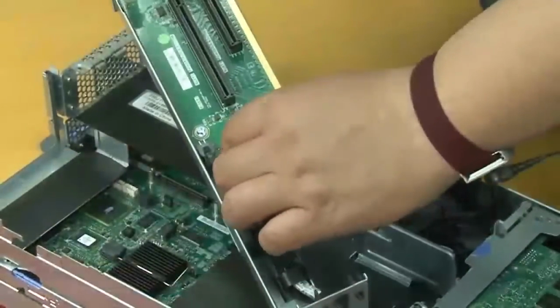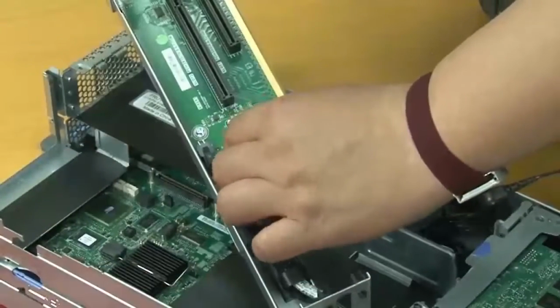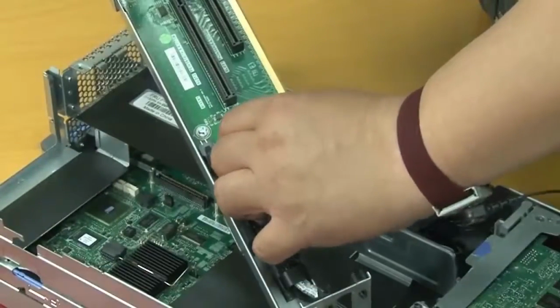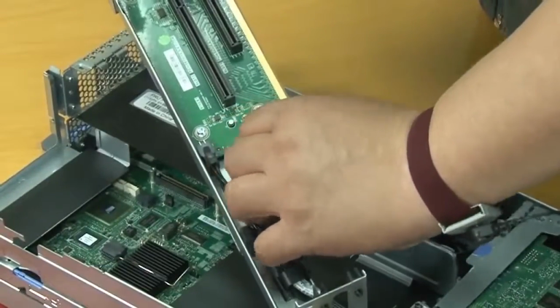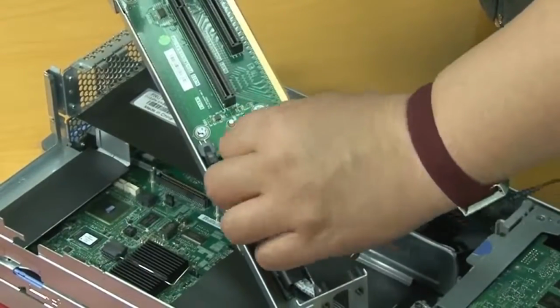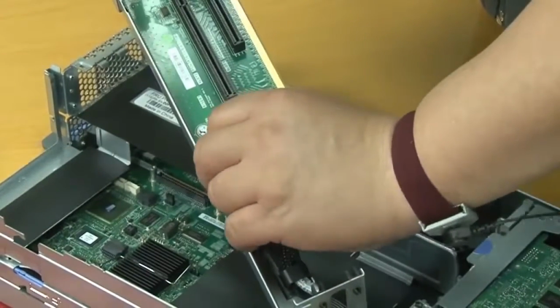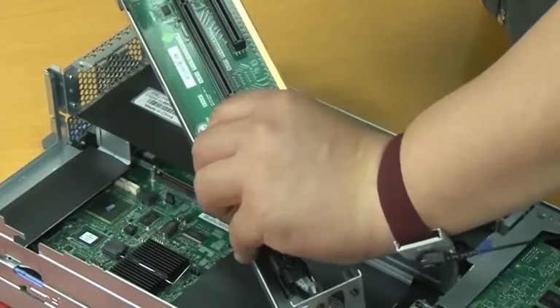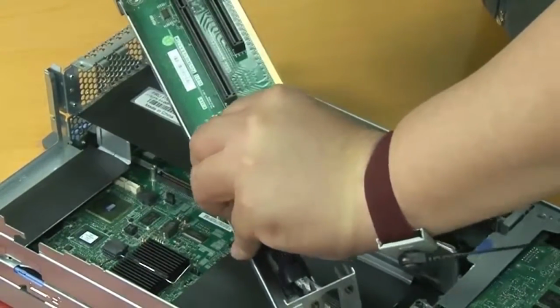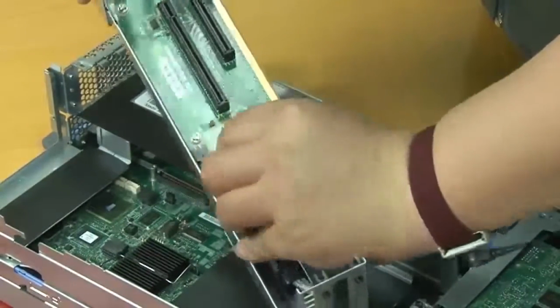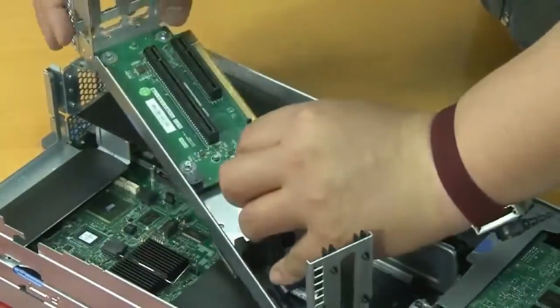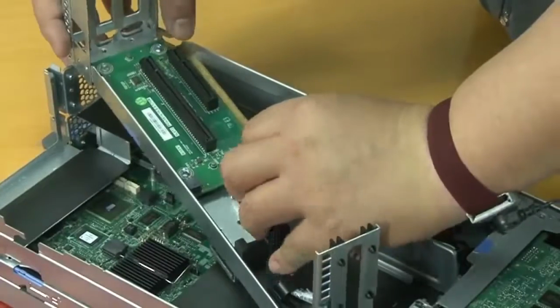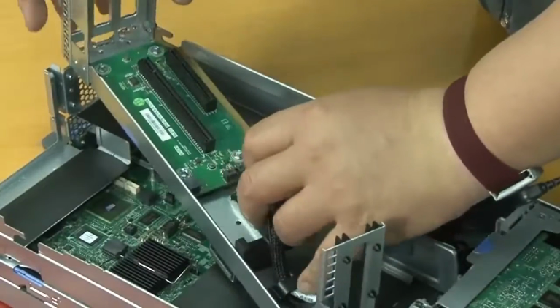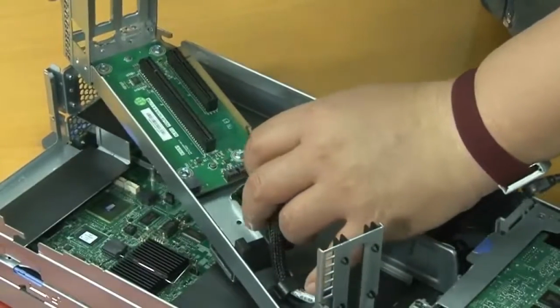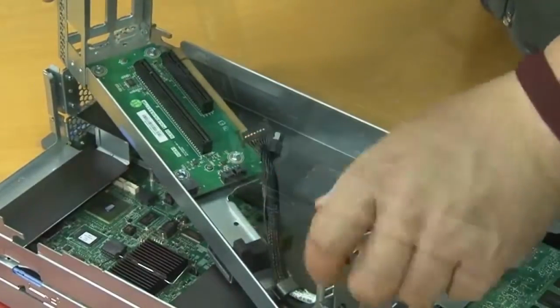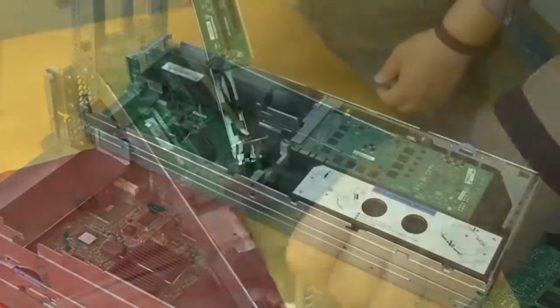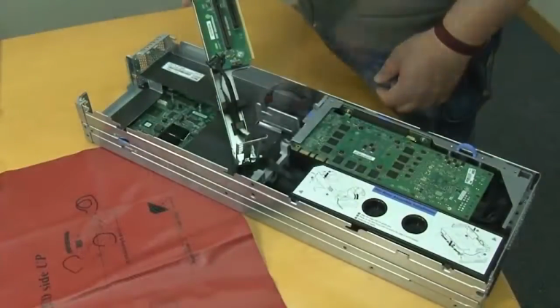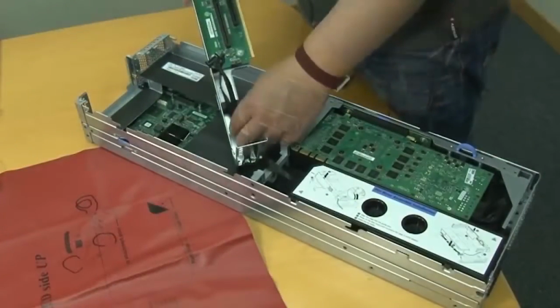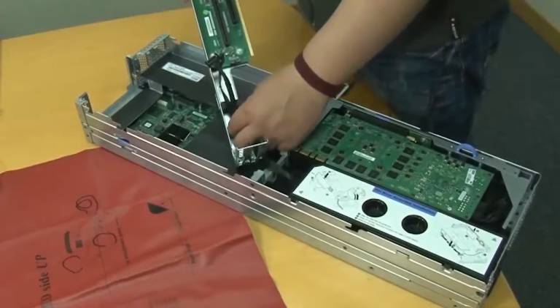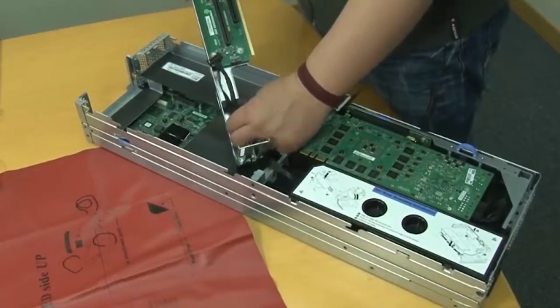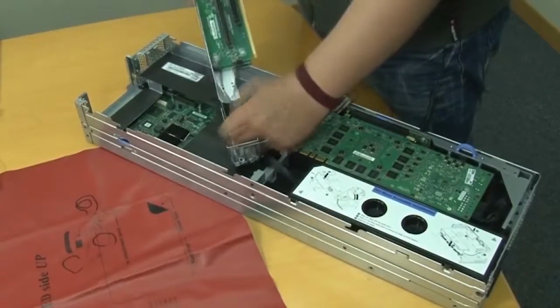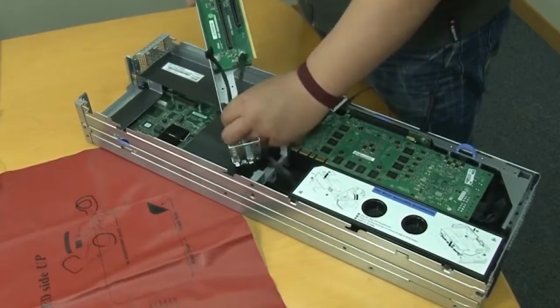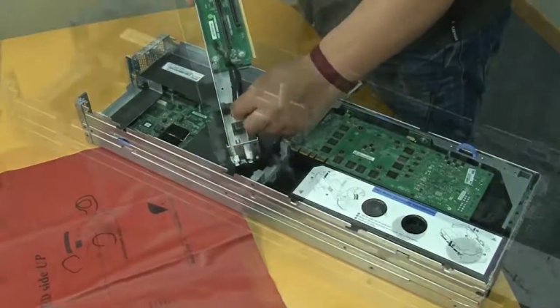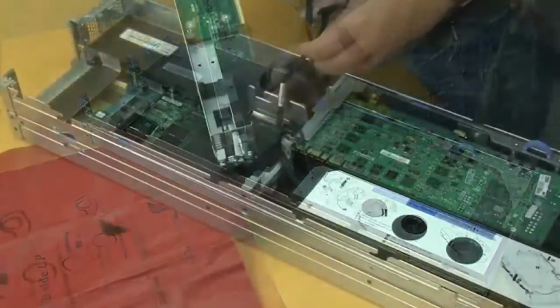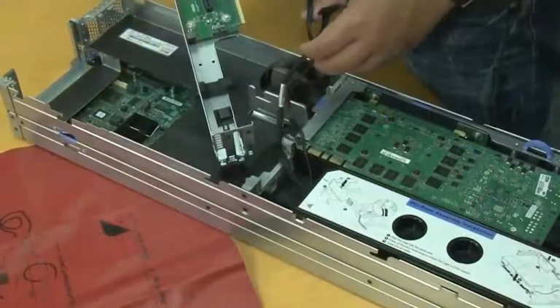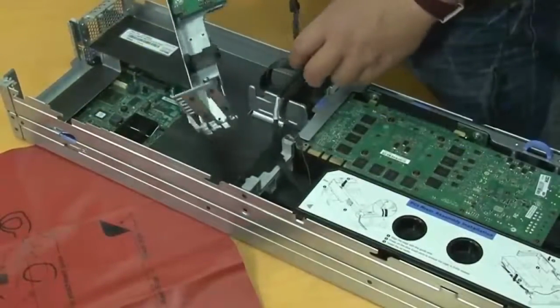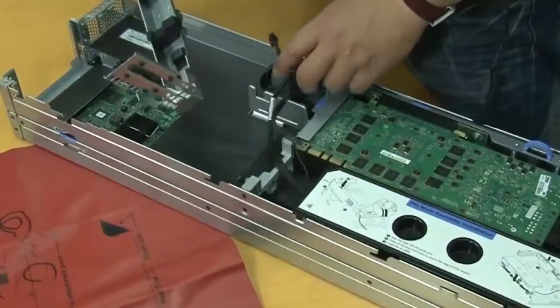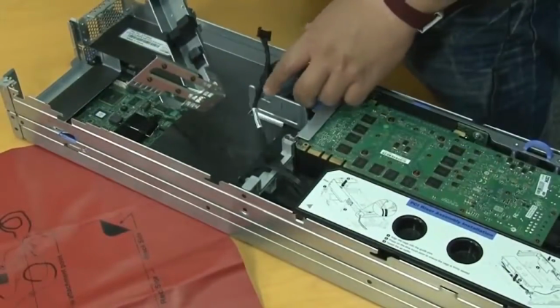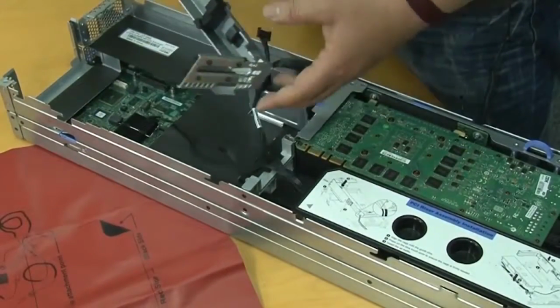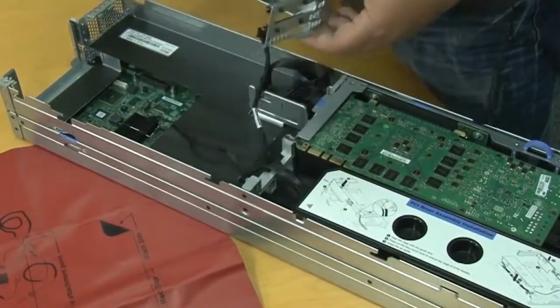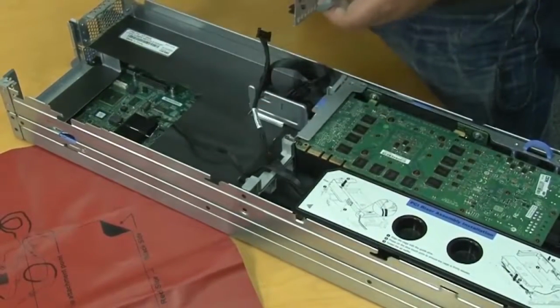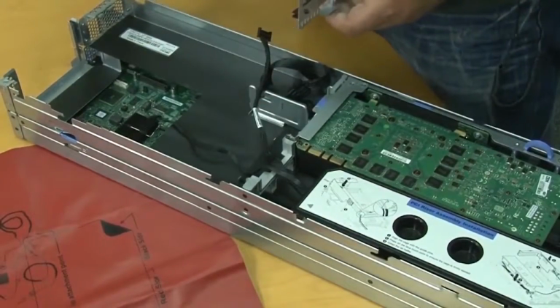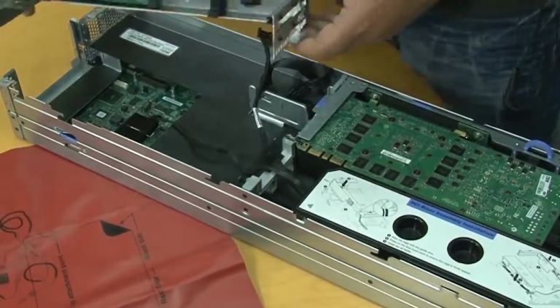Disconnect the cable attached to the PCI riser cage assembly. Set the GPU adapter and the PCI riser cage assembly aside.